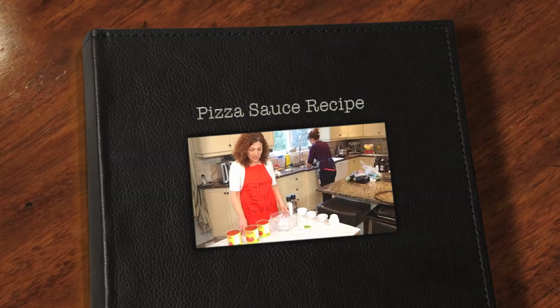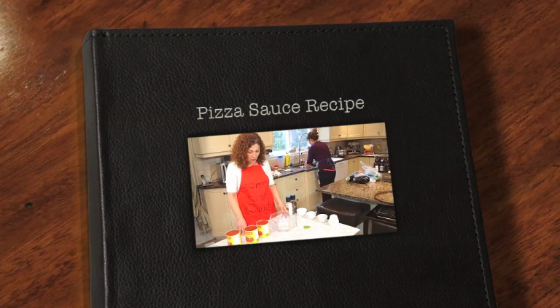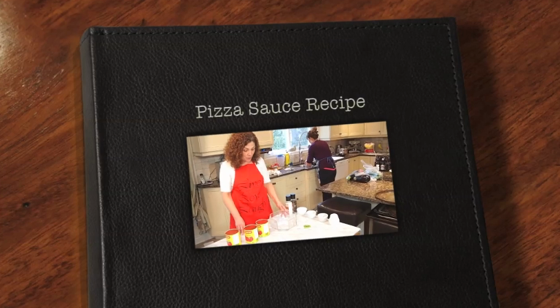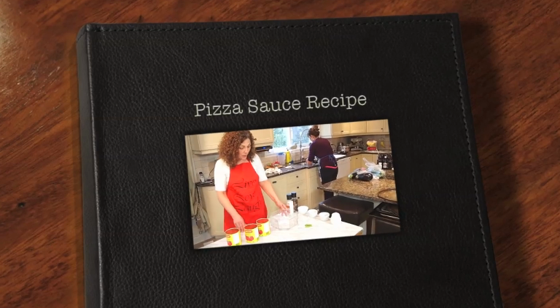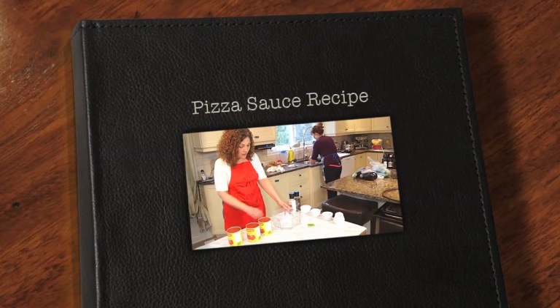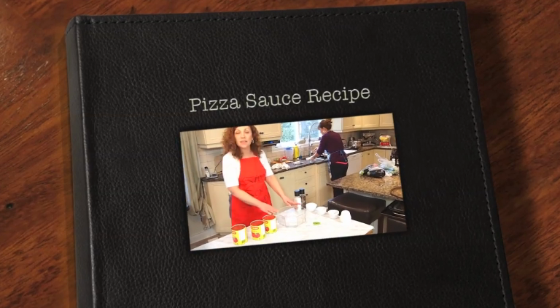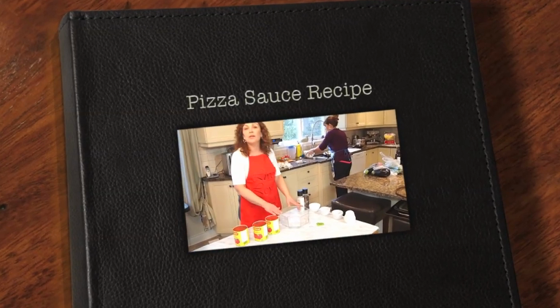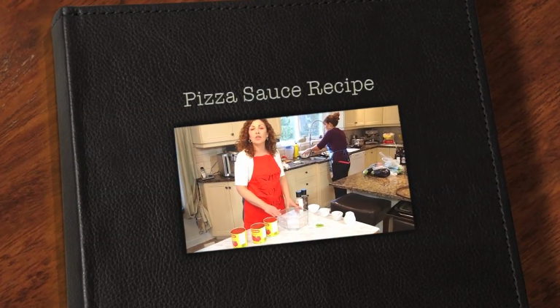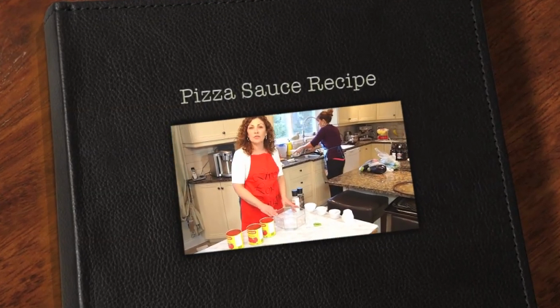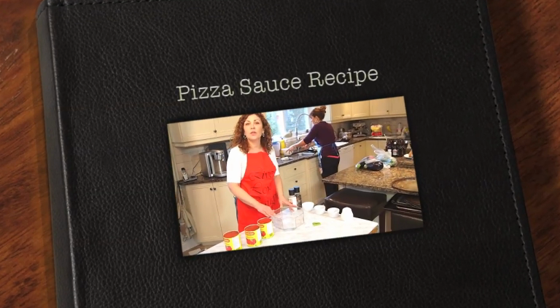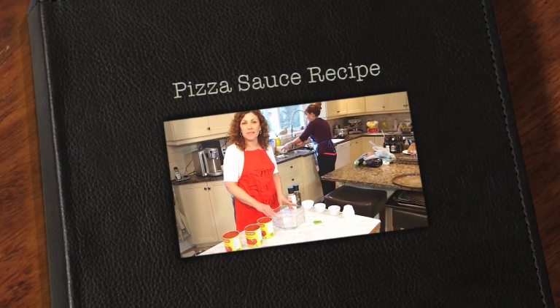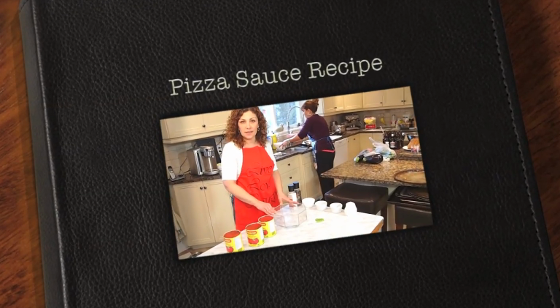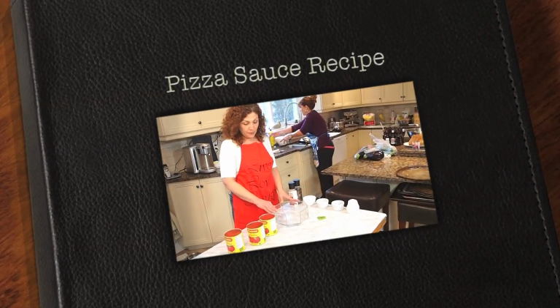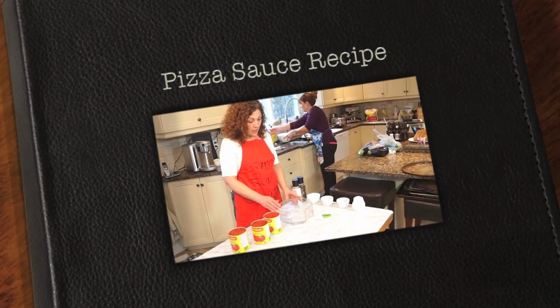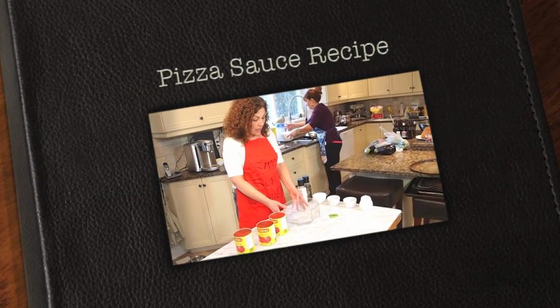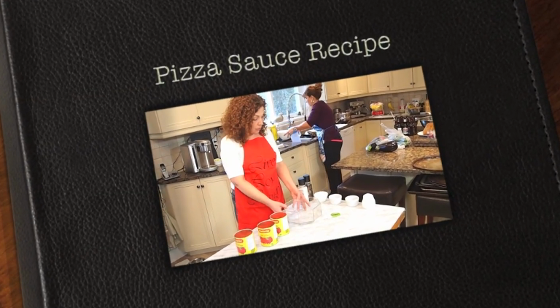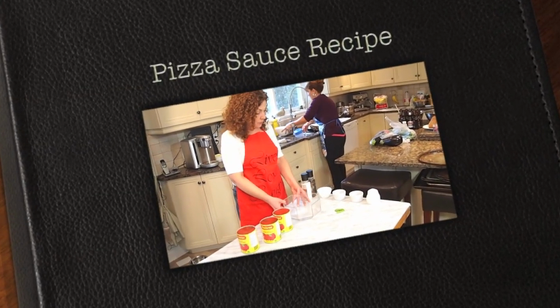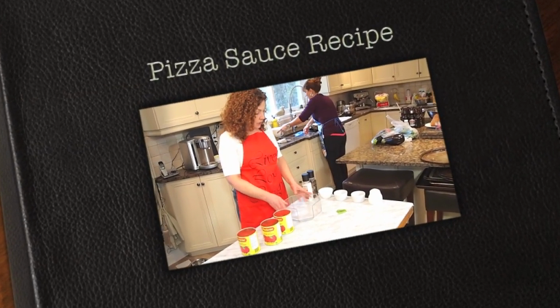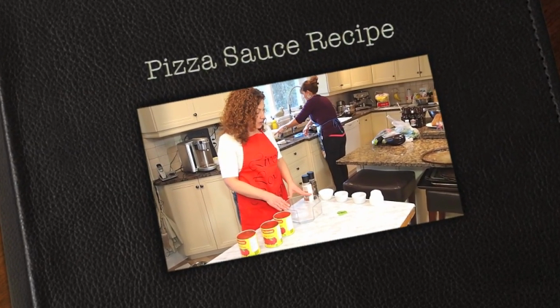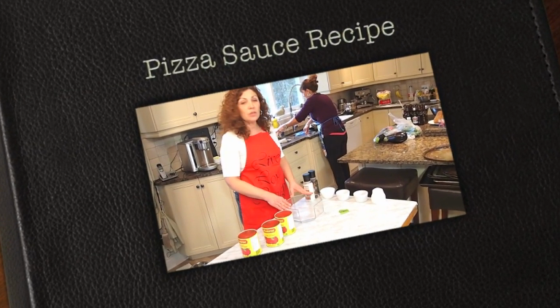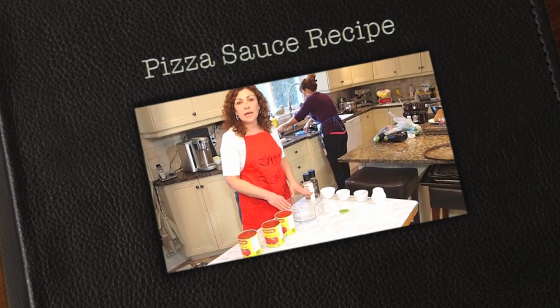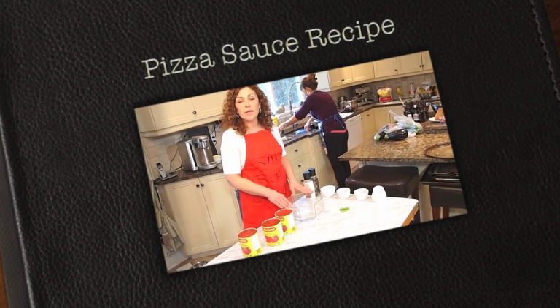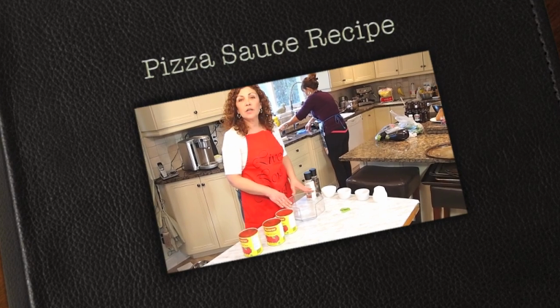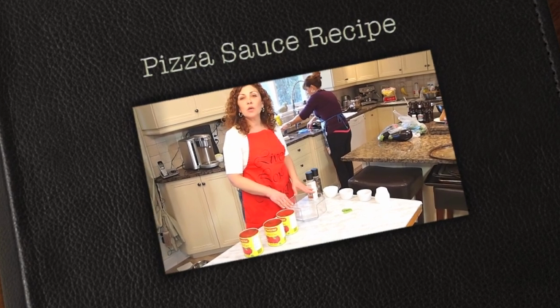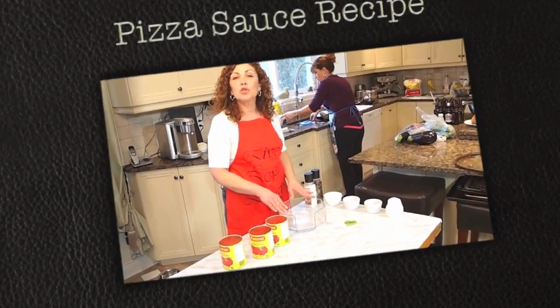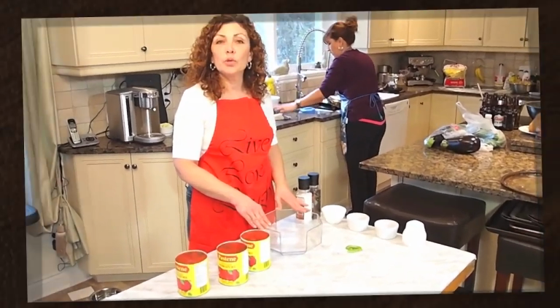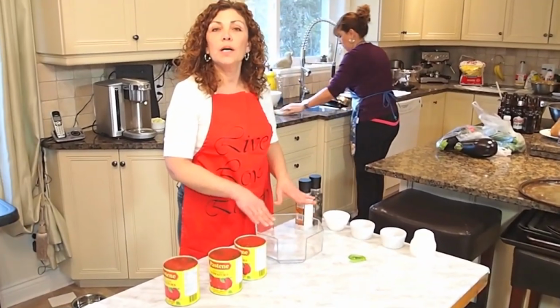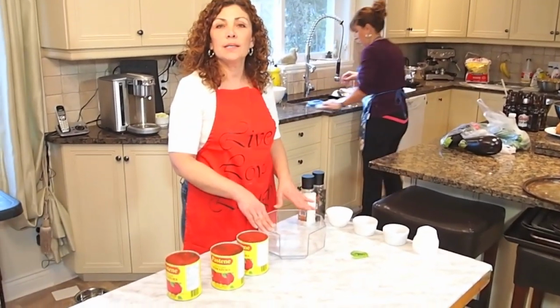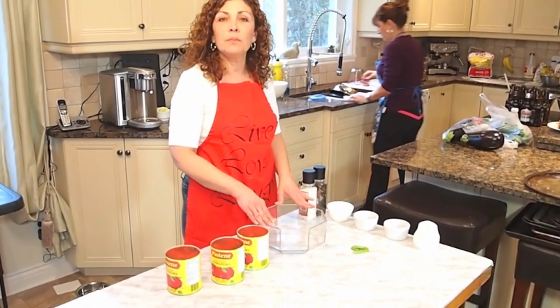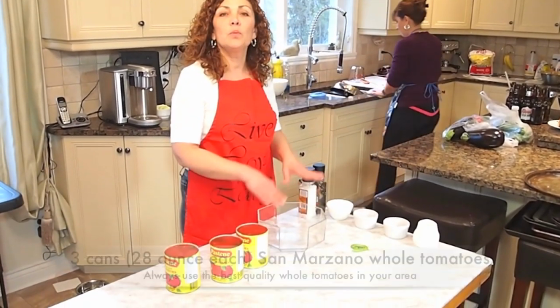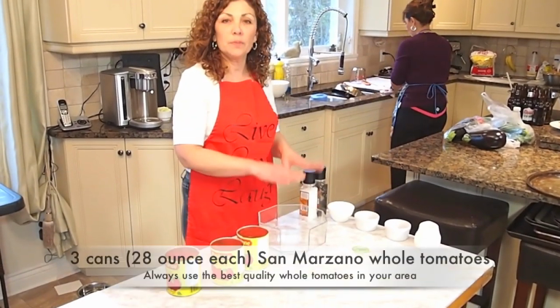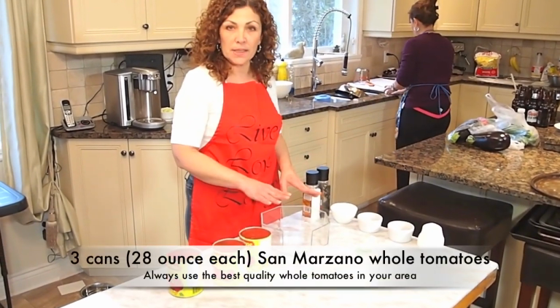Now we're going to prepare the tomato sauce for the pizza. We'll put everything together and later on we'll show you how to assemble it with the pizza.